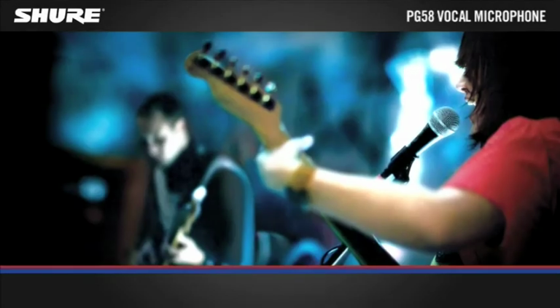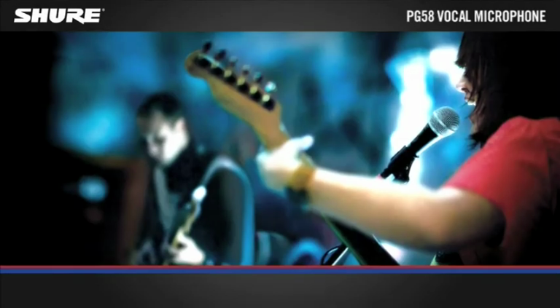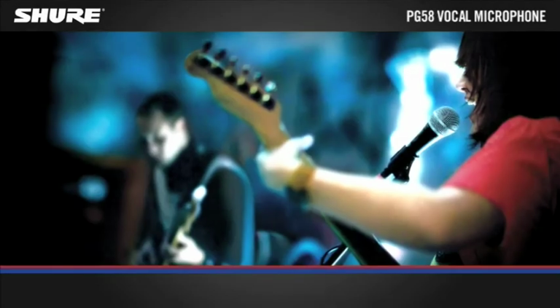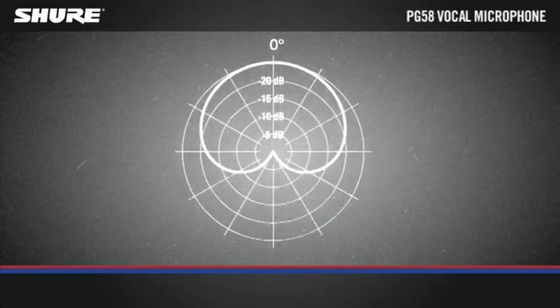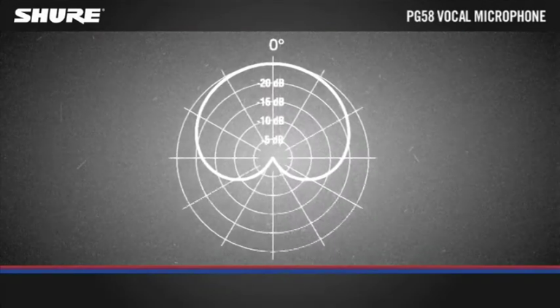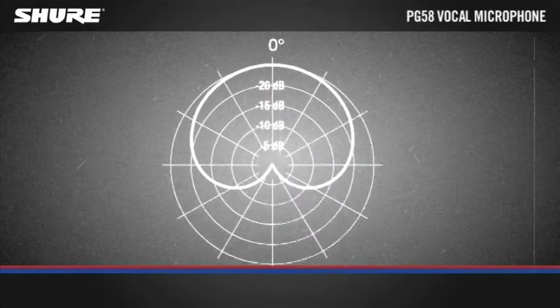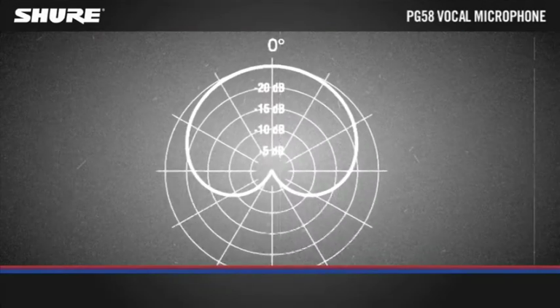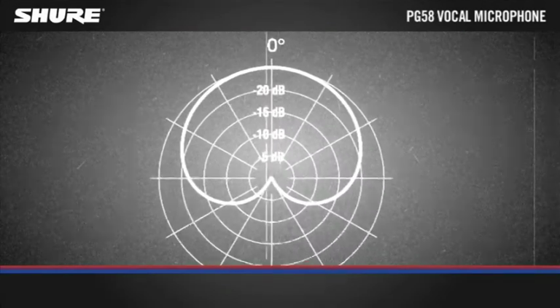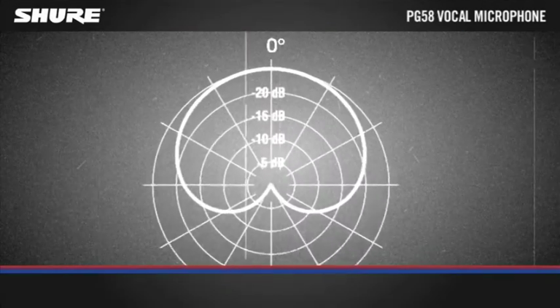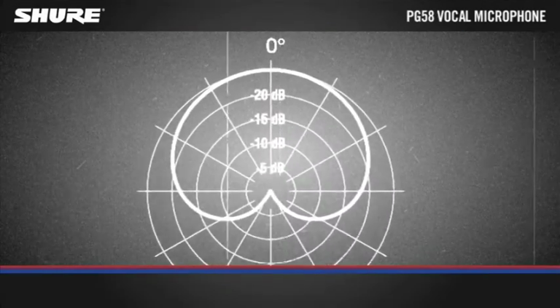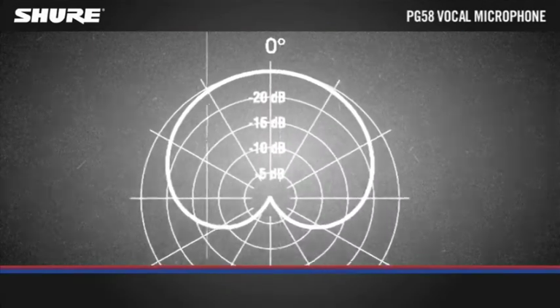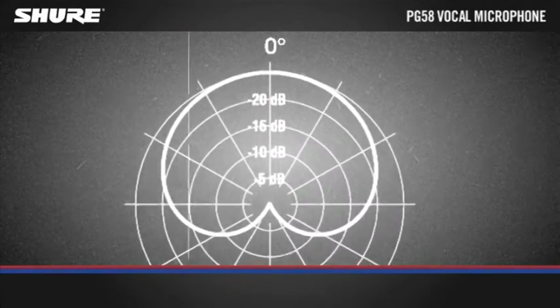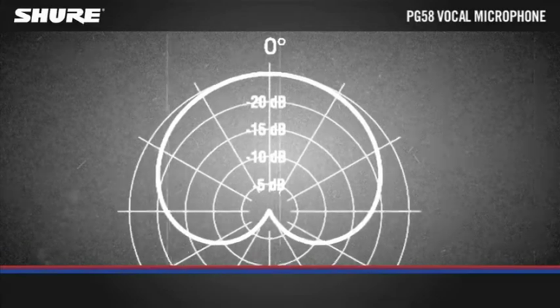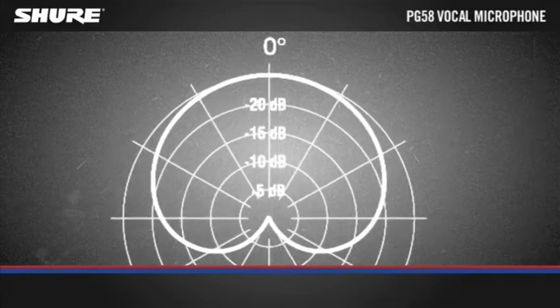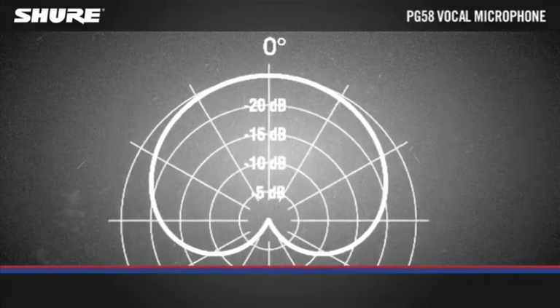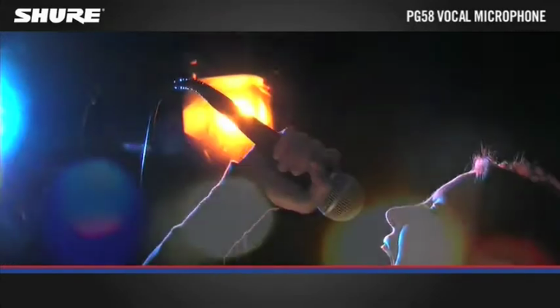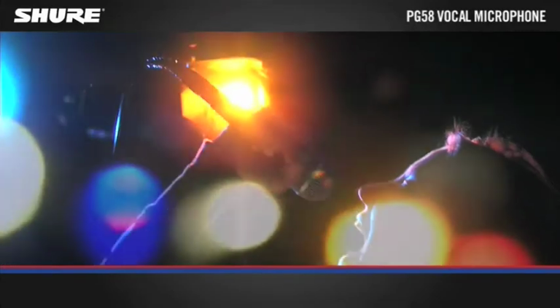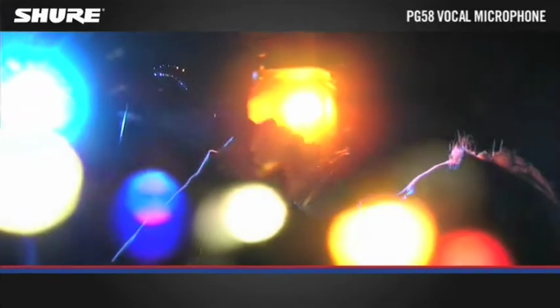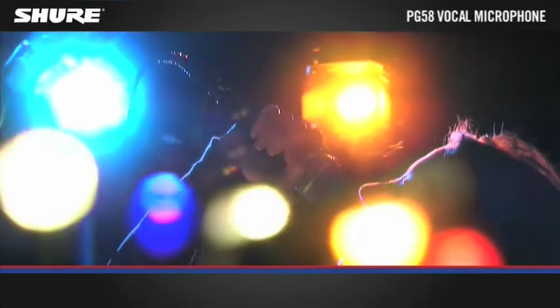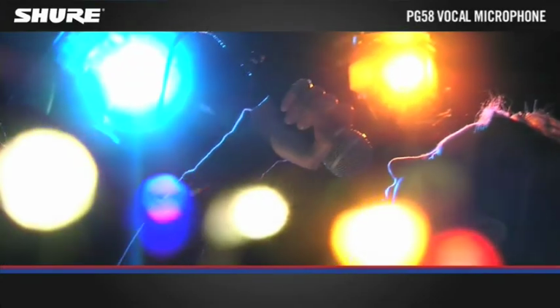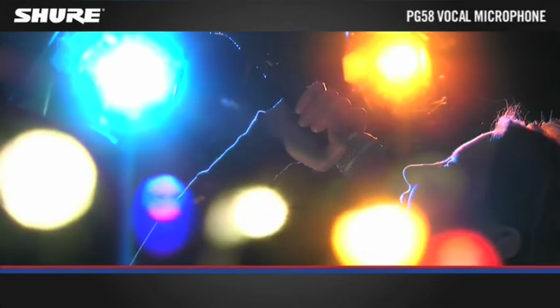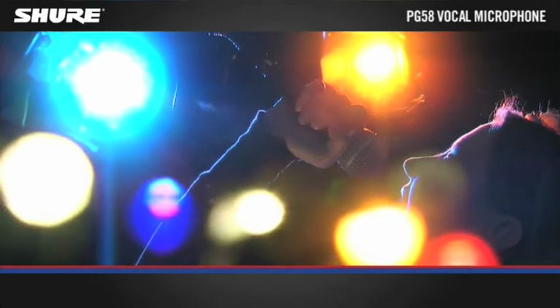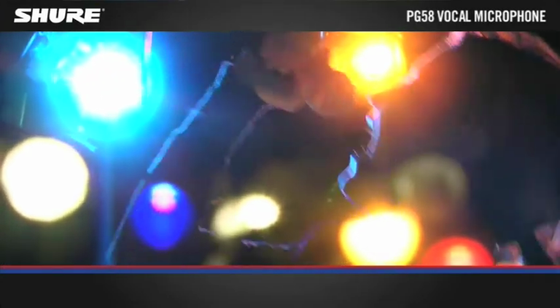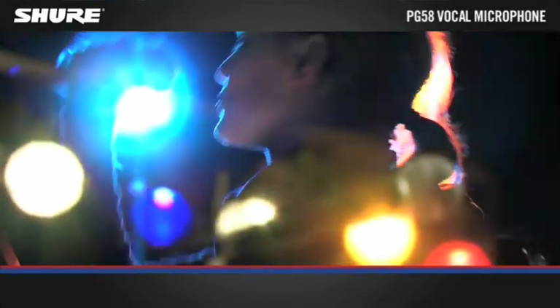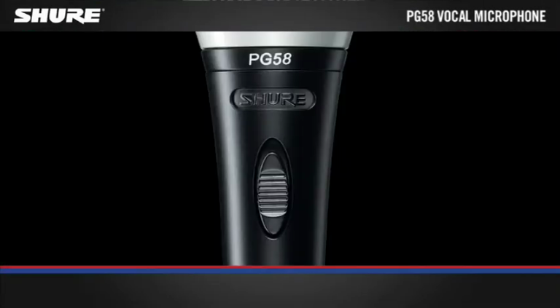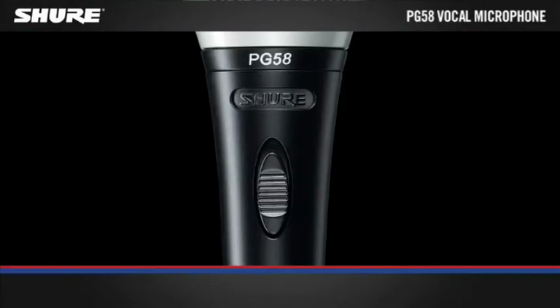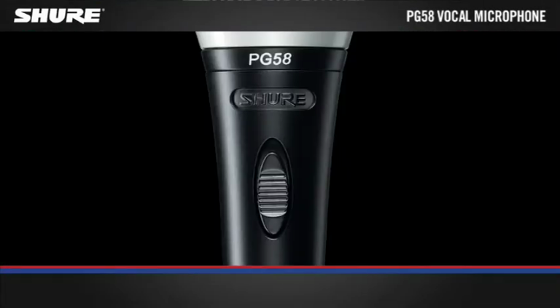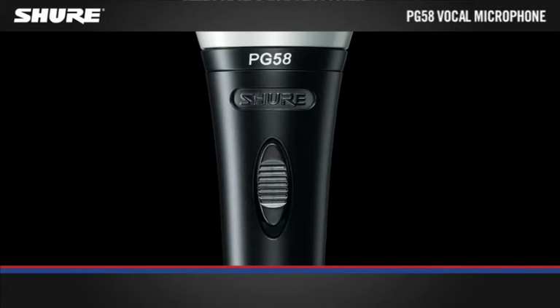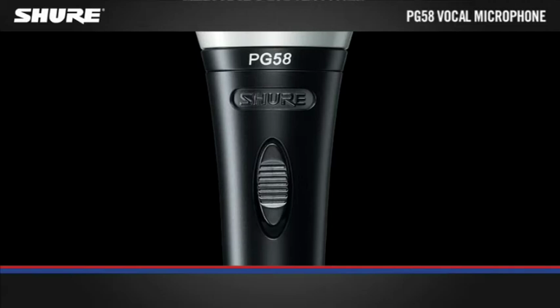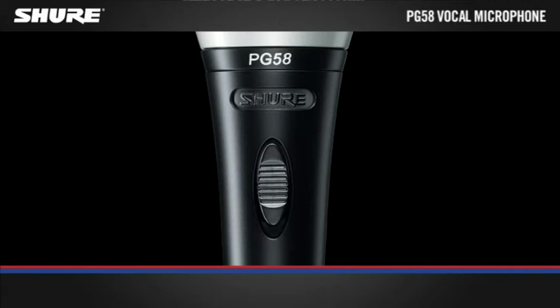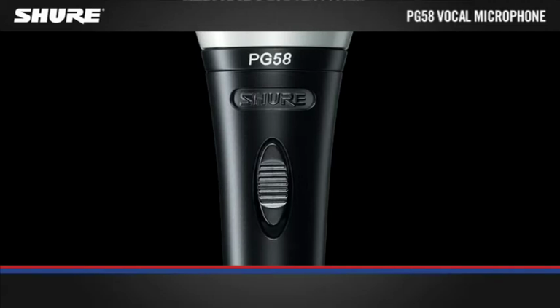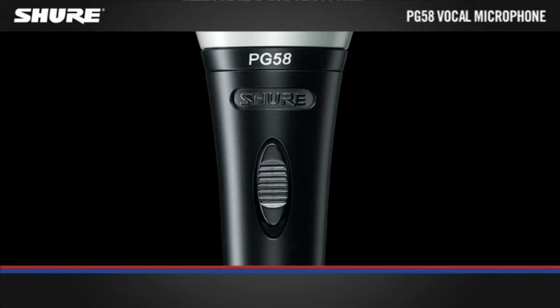The PG-58 features a cardioid polar pattern which helps reduce background noise during performance. It is able to handle extreme volume levels without distortion and also features an on-off switch for on-stage control.